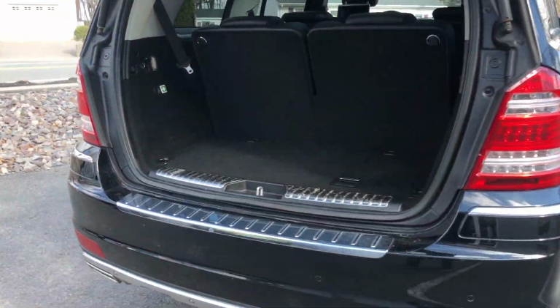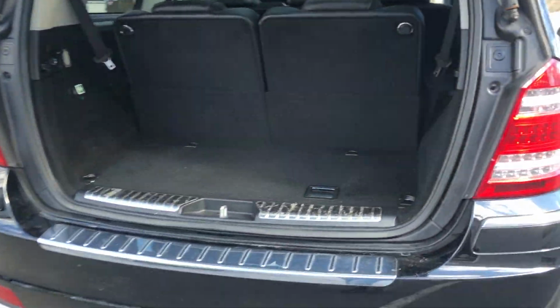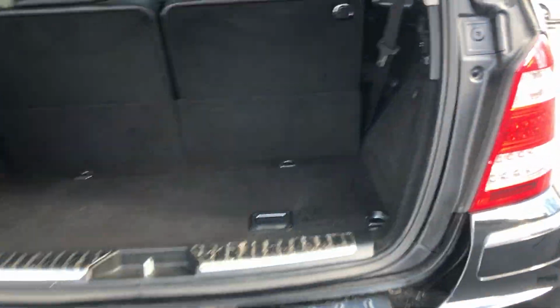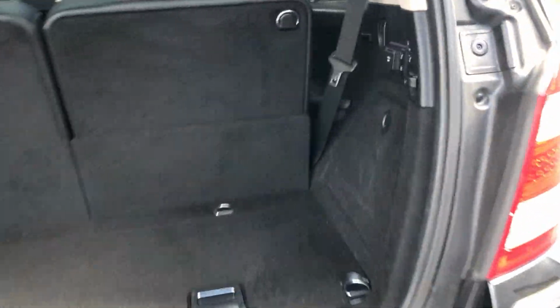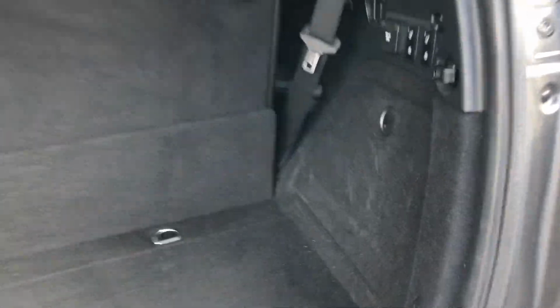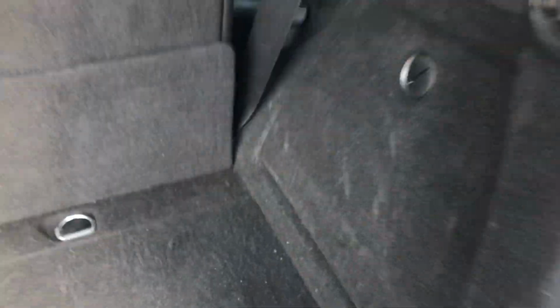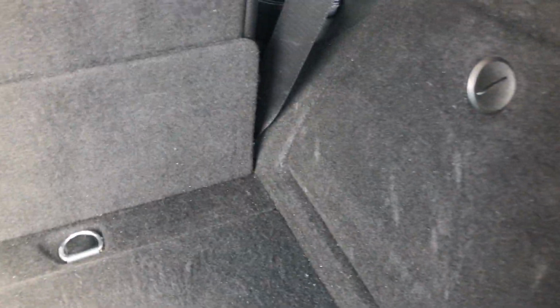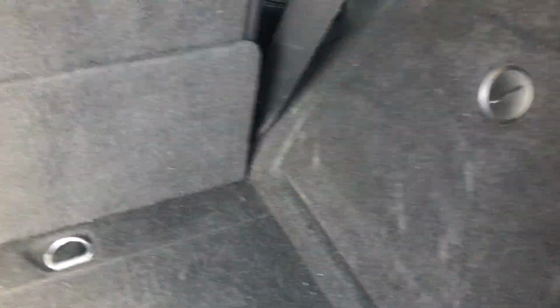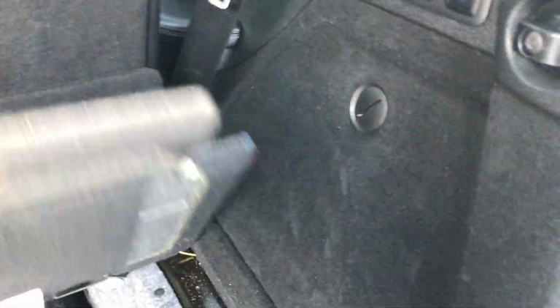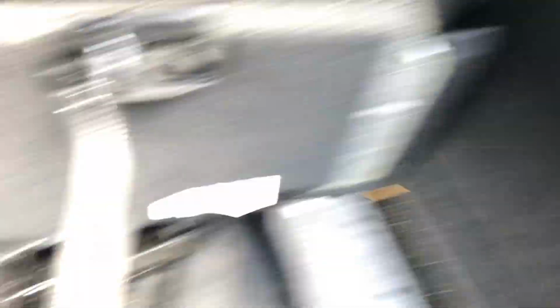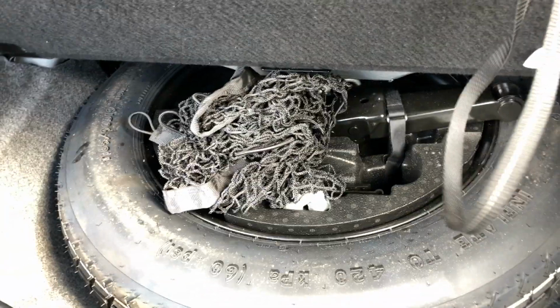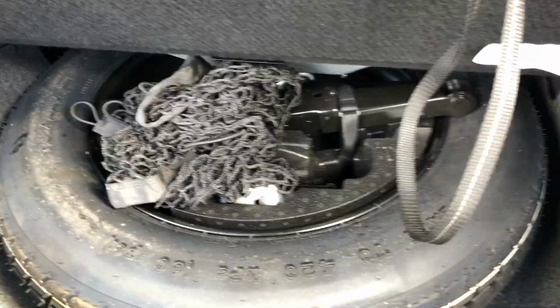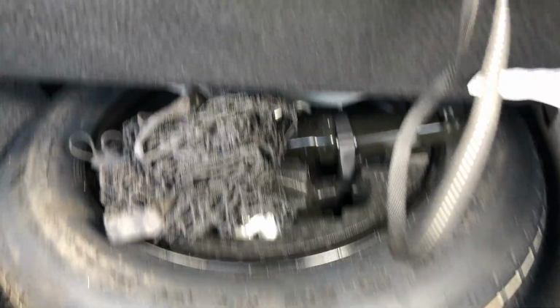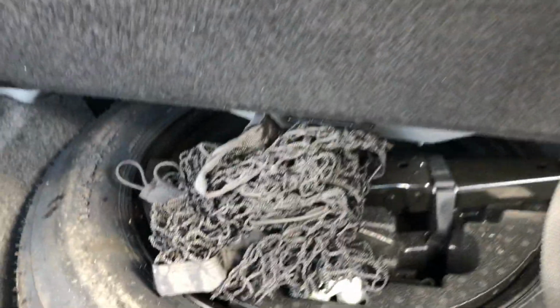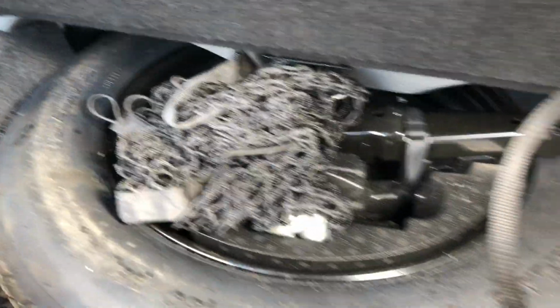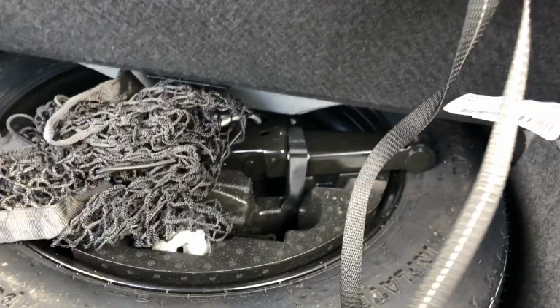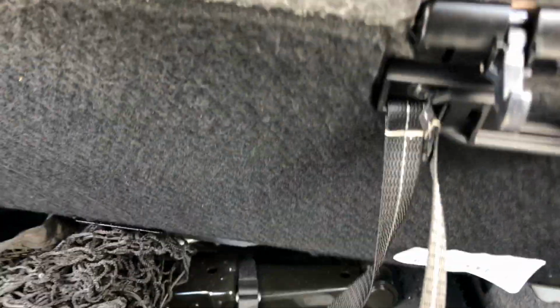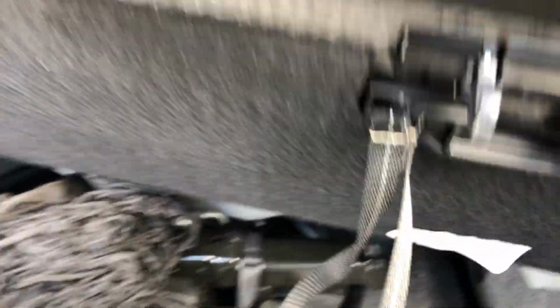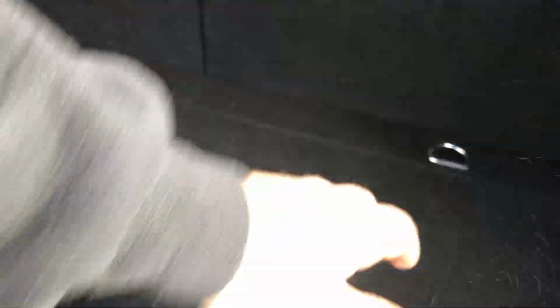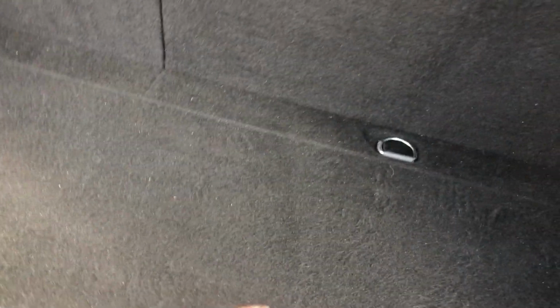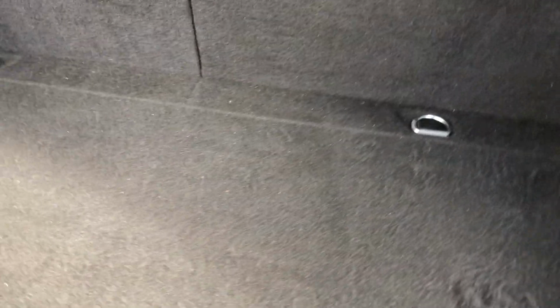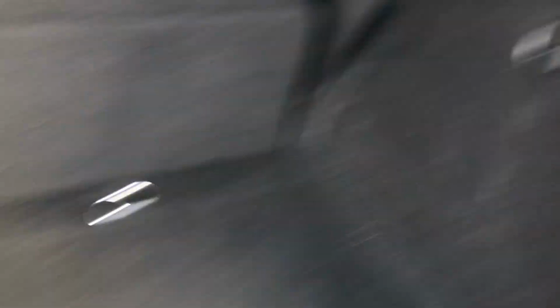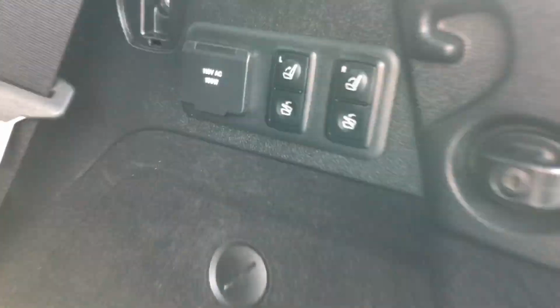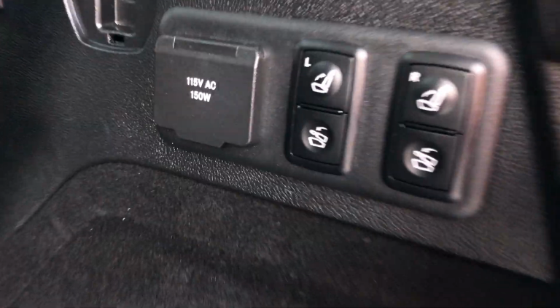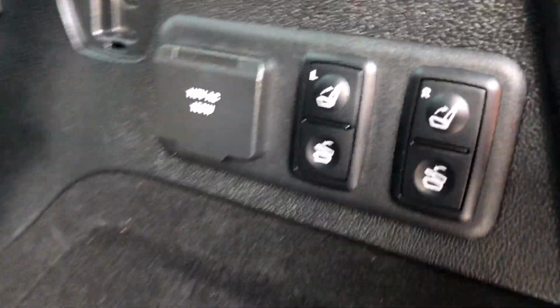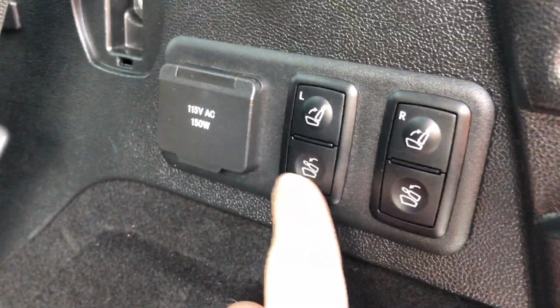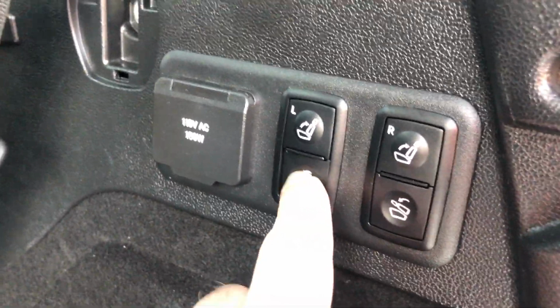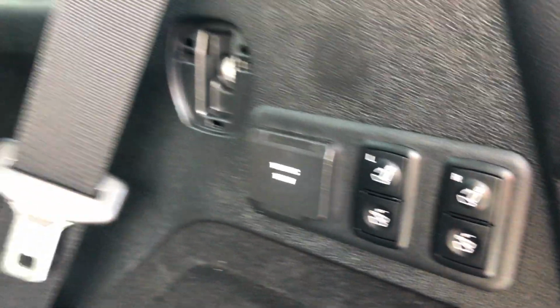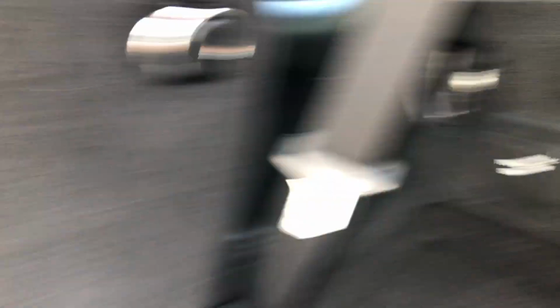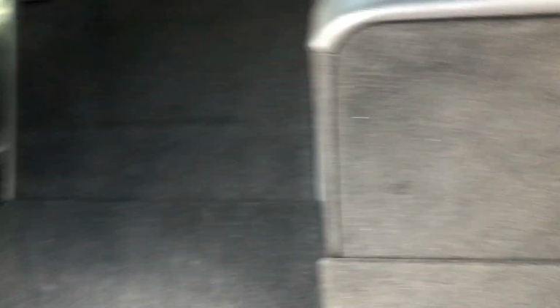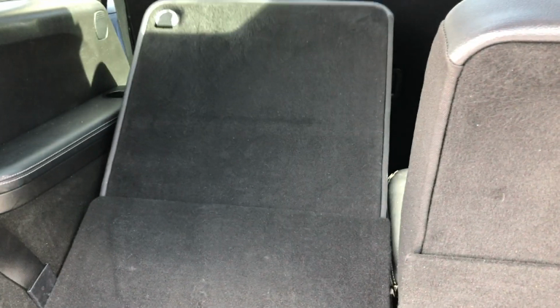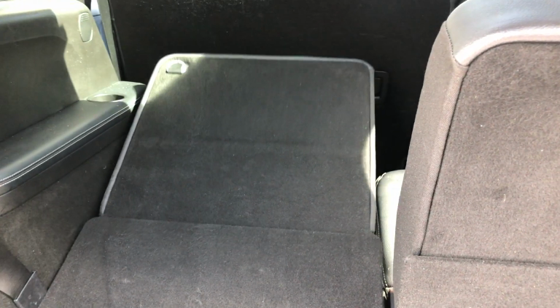Here's your cargo space. There's a tire and a cargo net. The operations are powered.